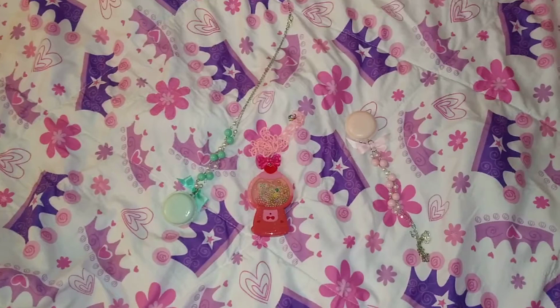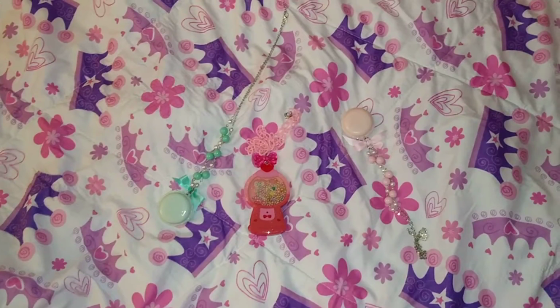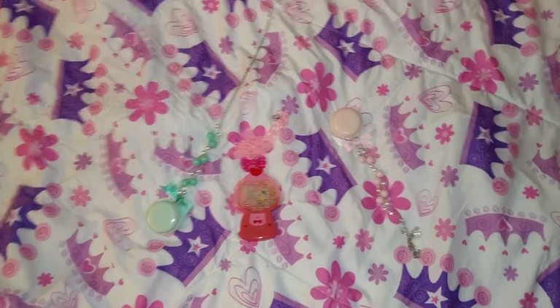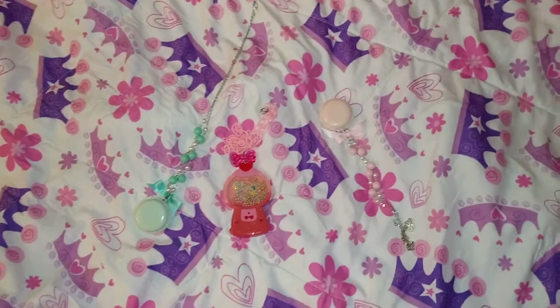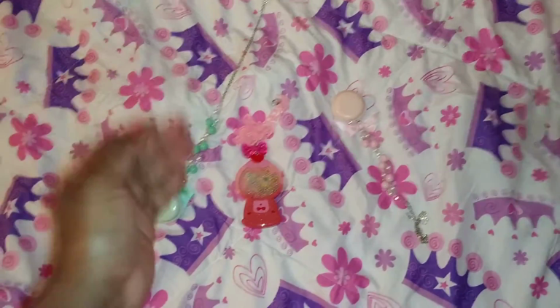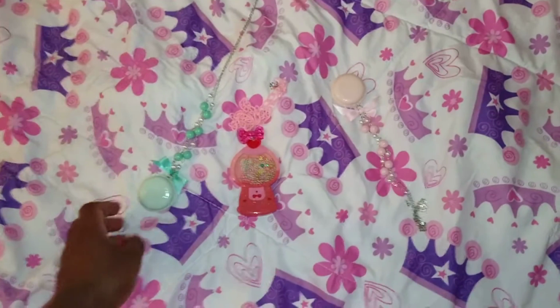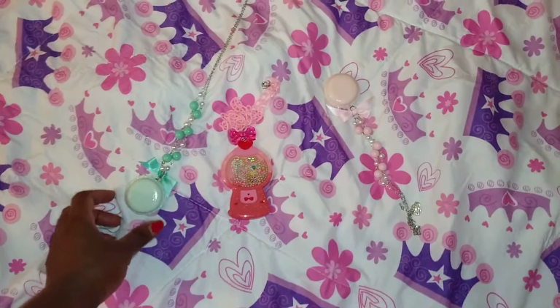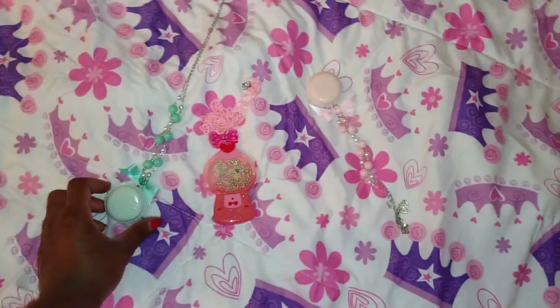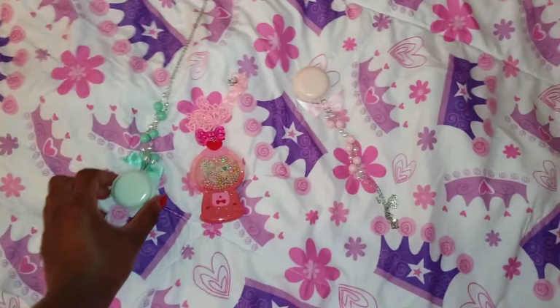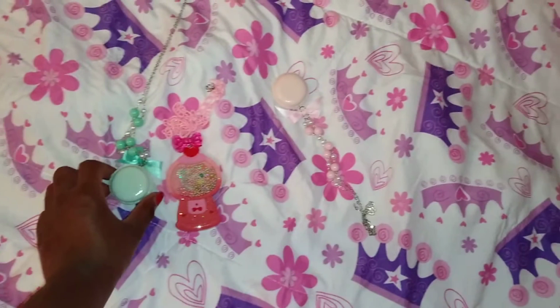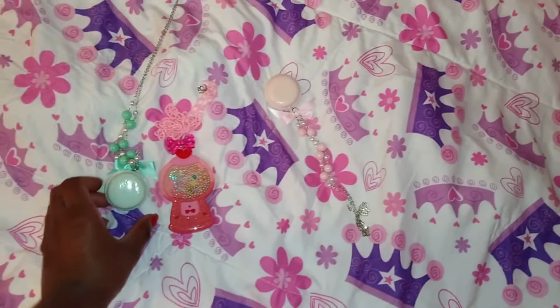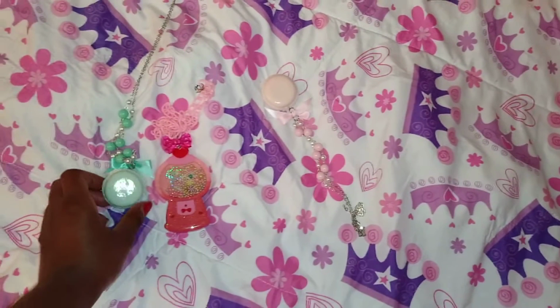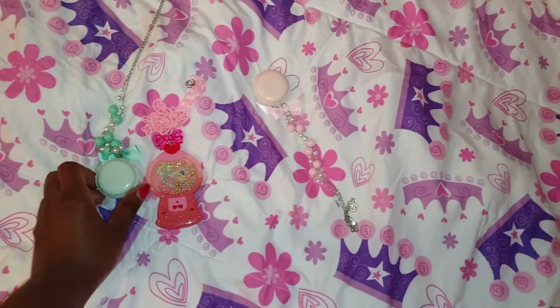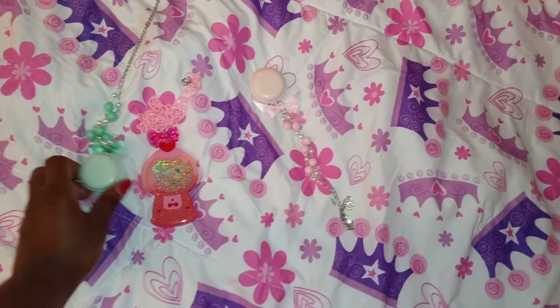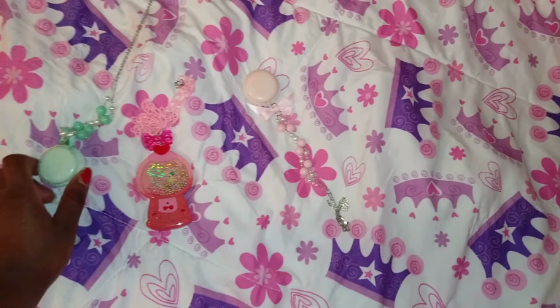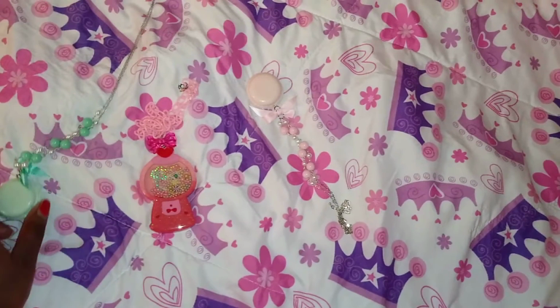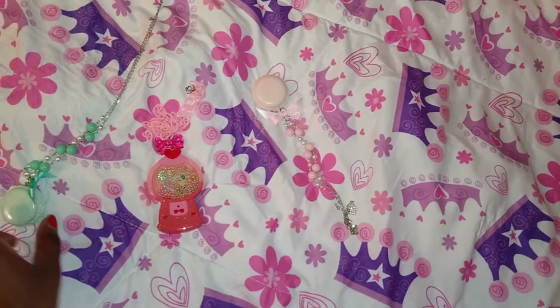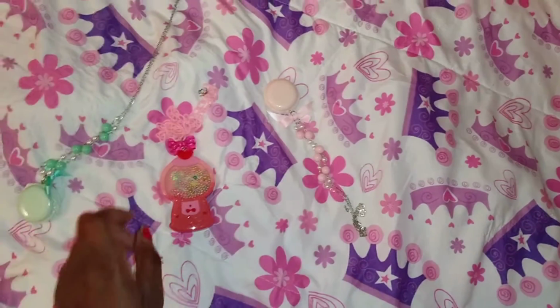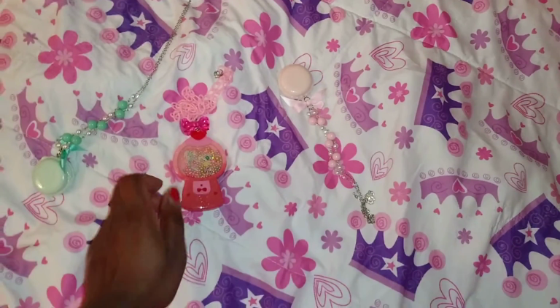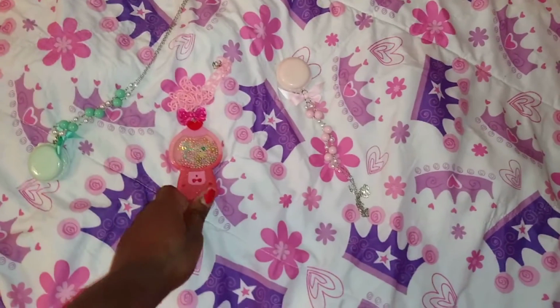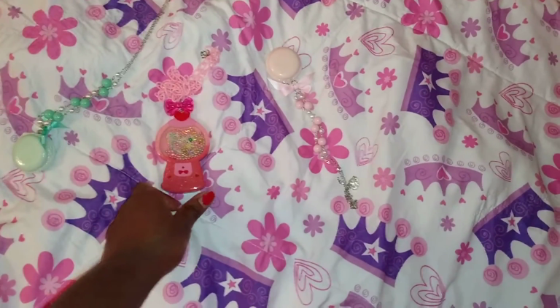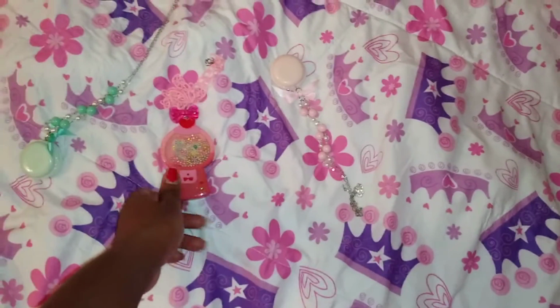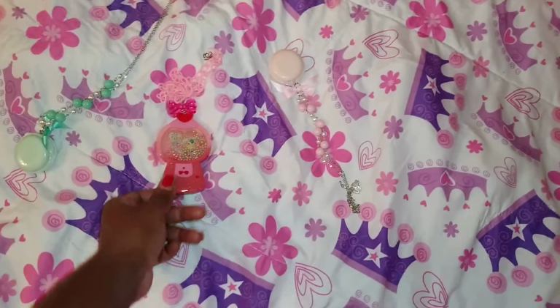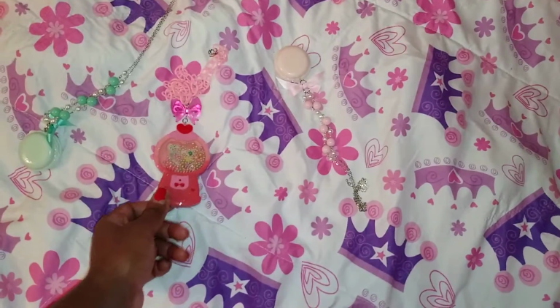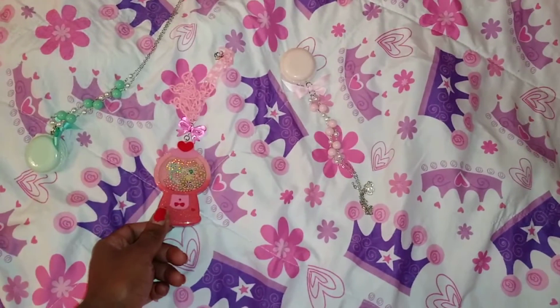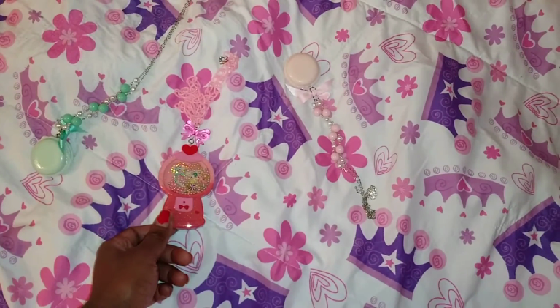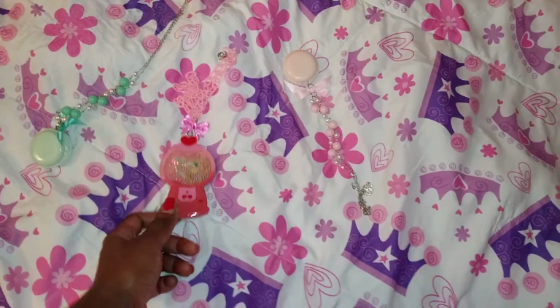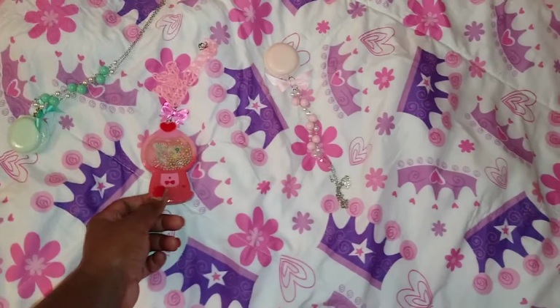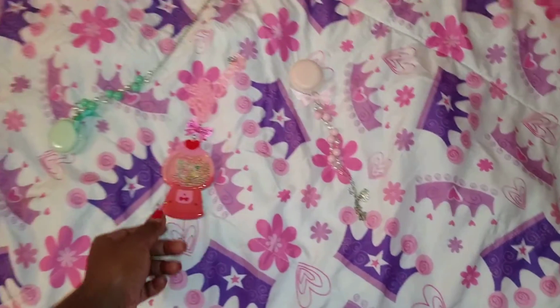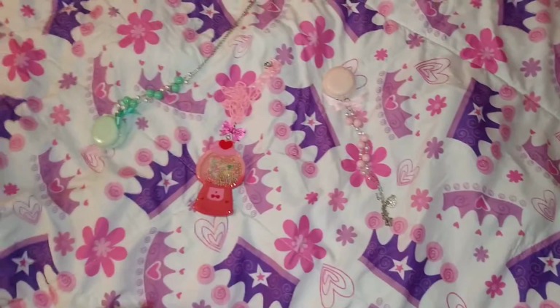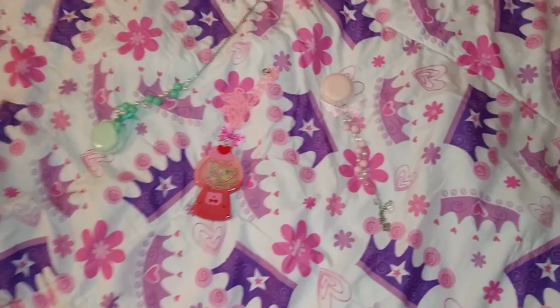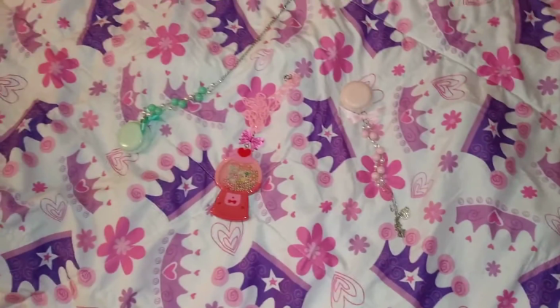I just wanted to show you guys these necklaces — they're really pretty. I have some rings and one more necklace coming in the mail, and when those arrive I will do a video on those for you guys.